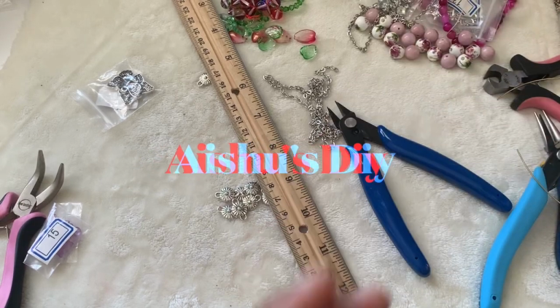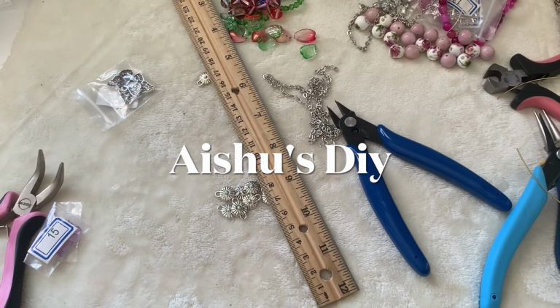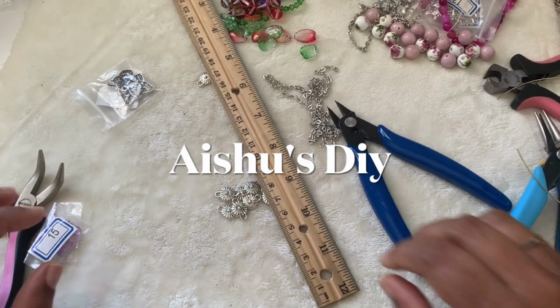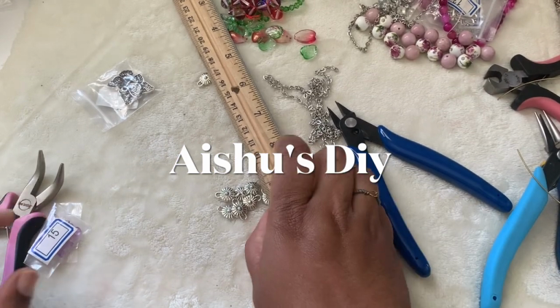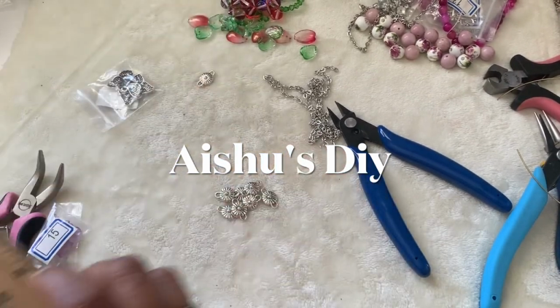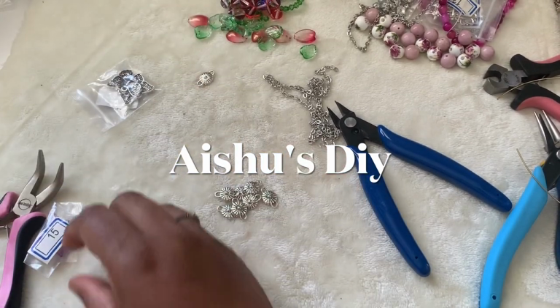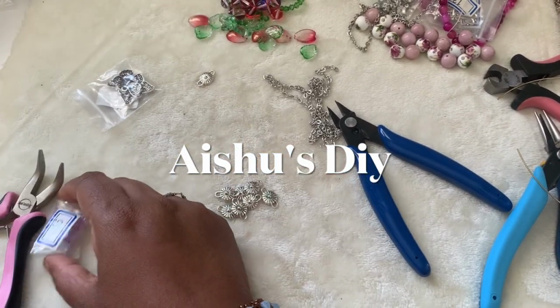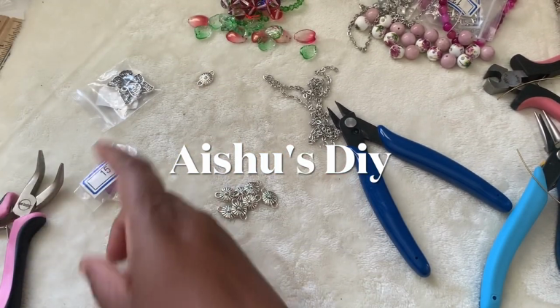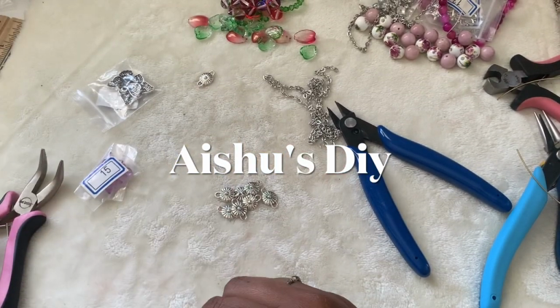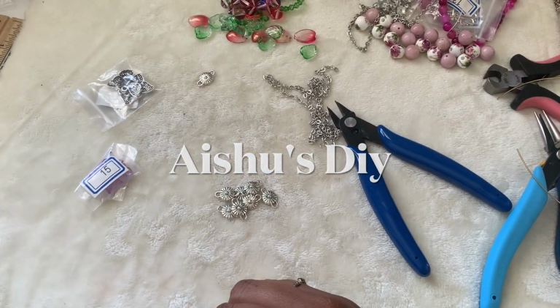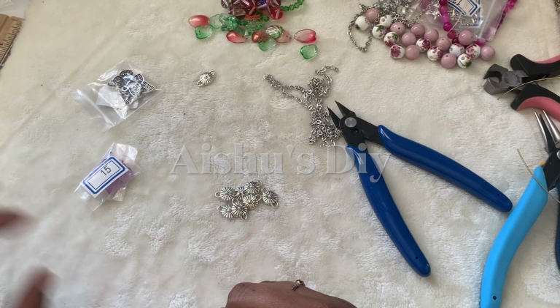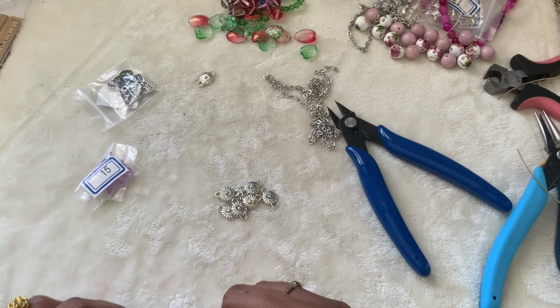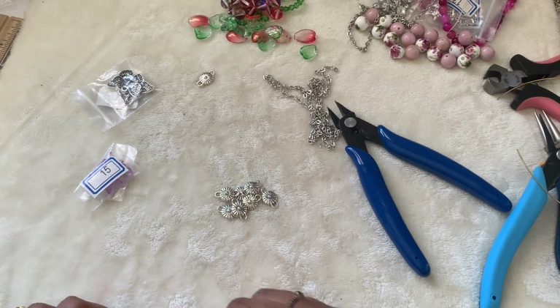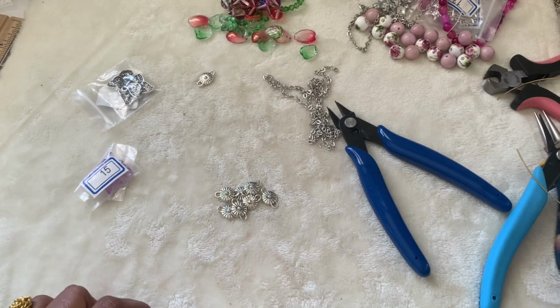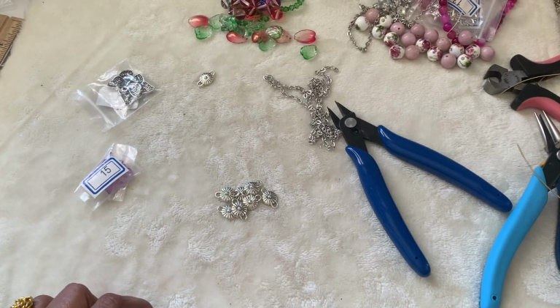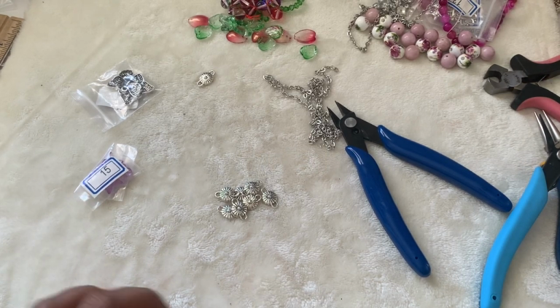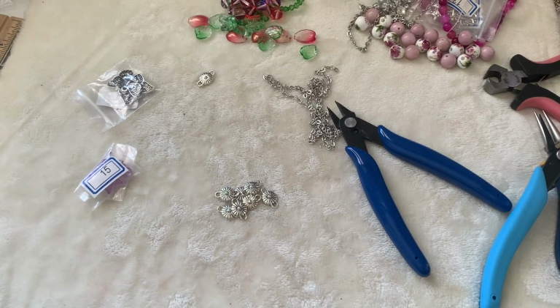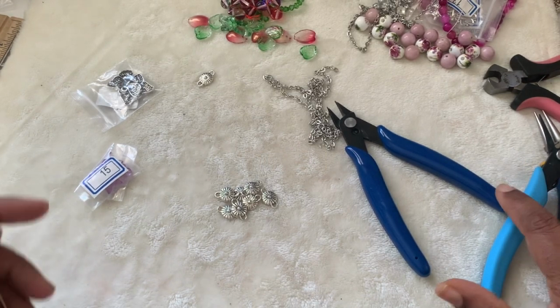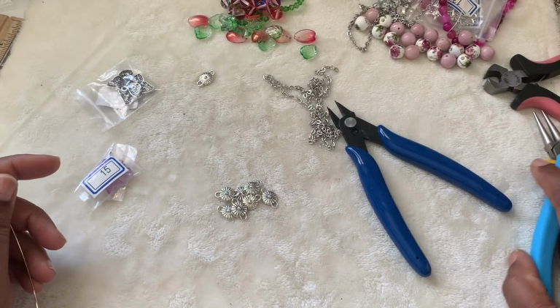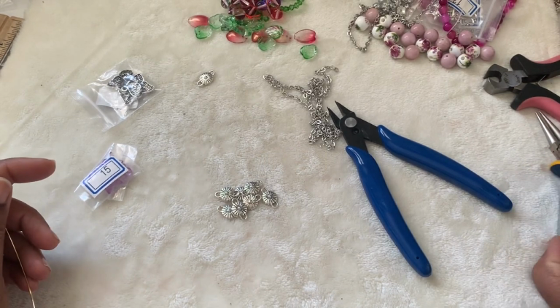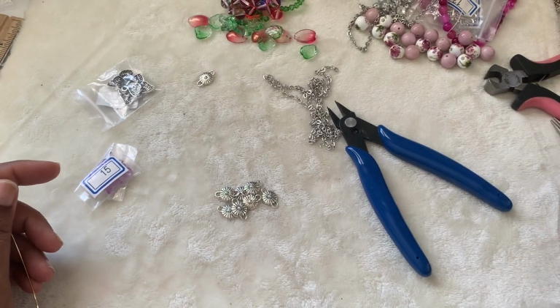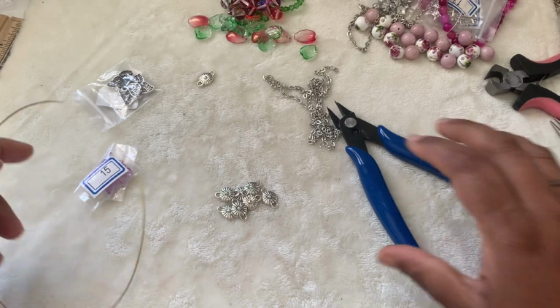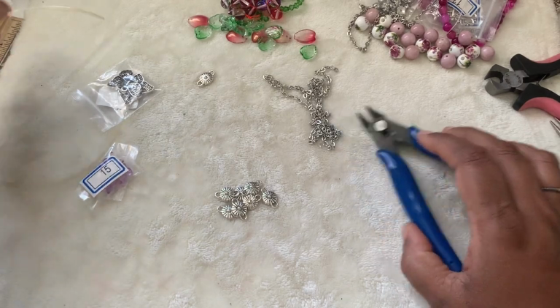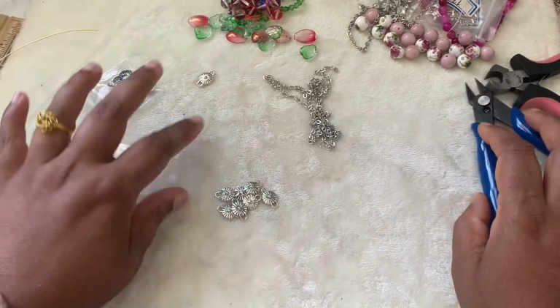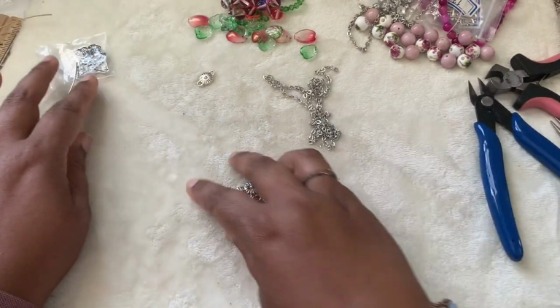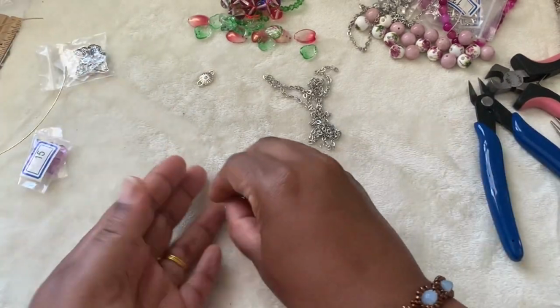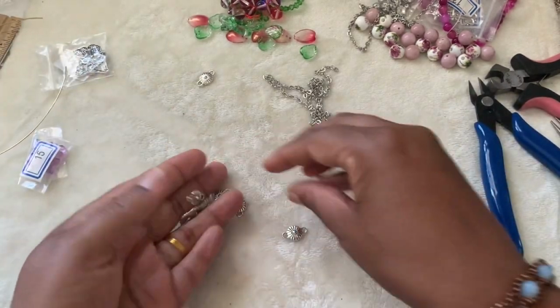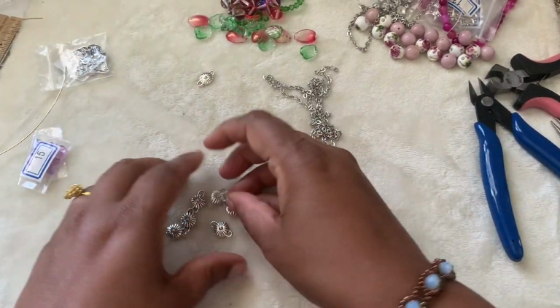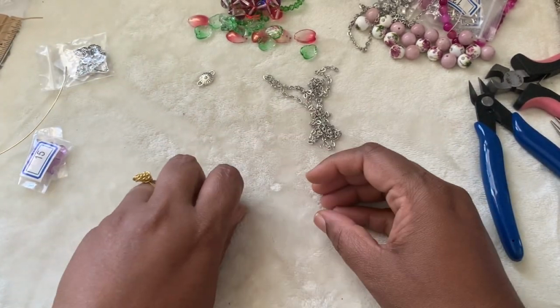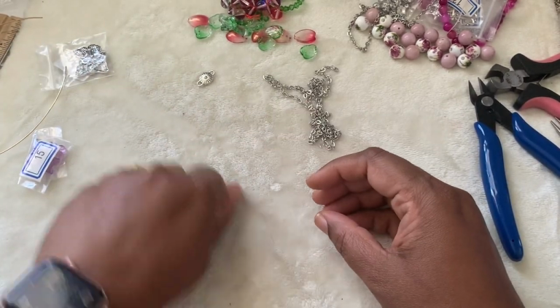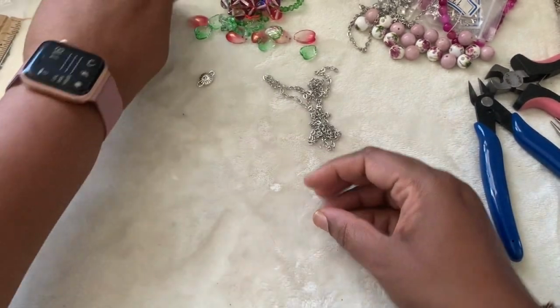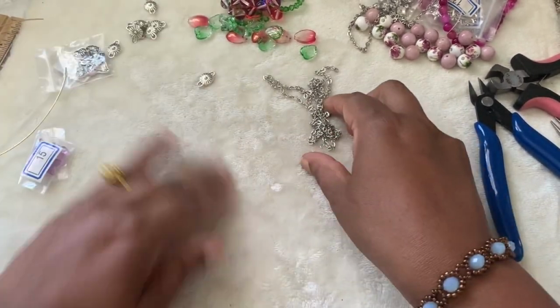Hi friends, welcome to Issue's DIY! Today we will play with the Bargain Beatbox subscription for the month of August. I have actually opened up everything and came up with a design to do first.